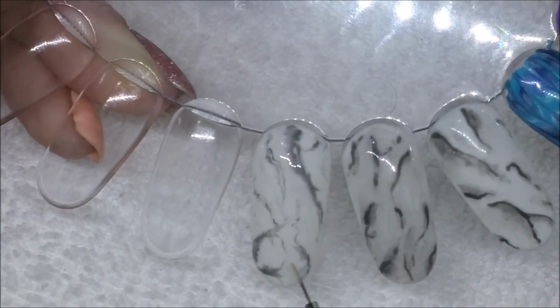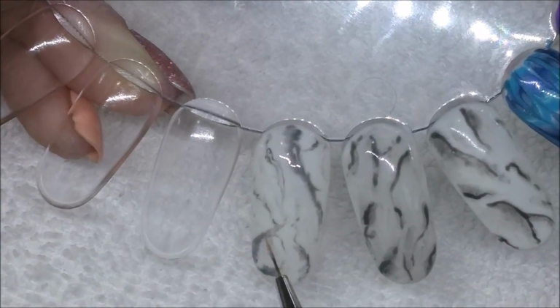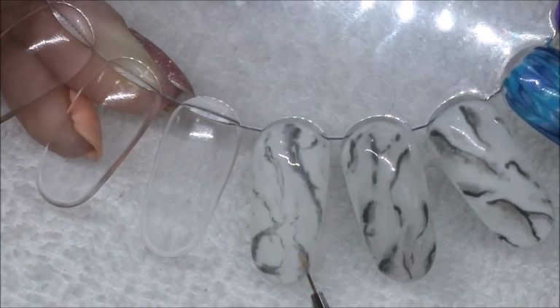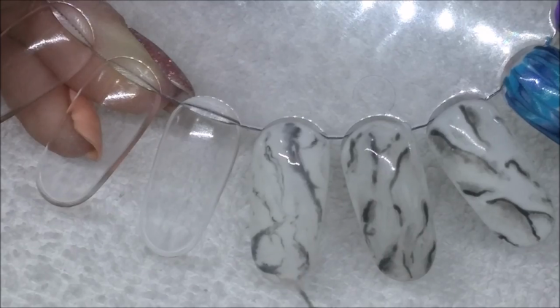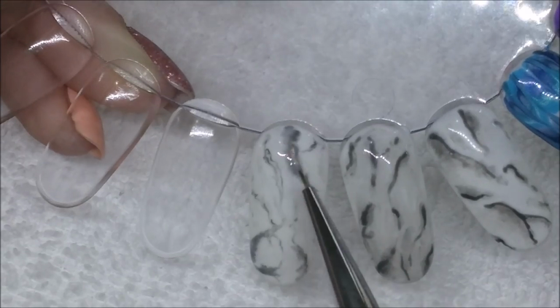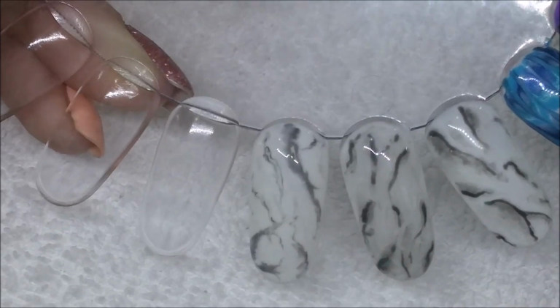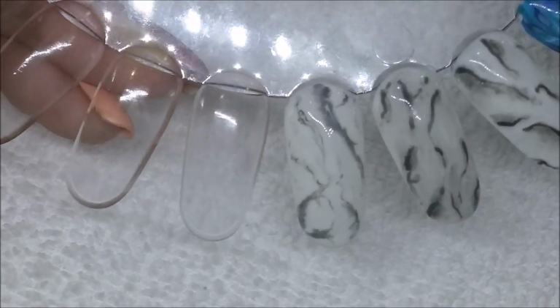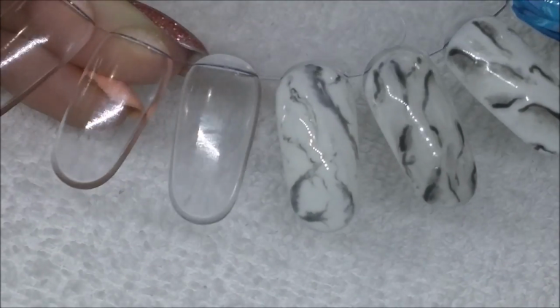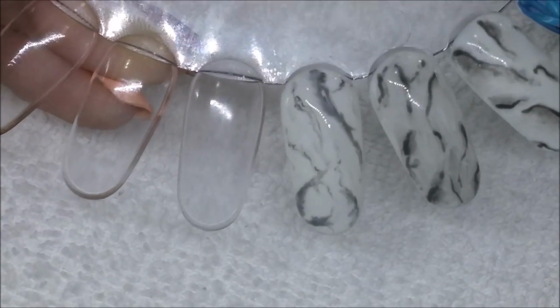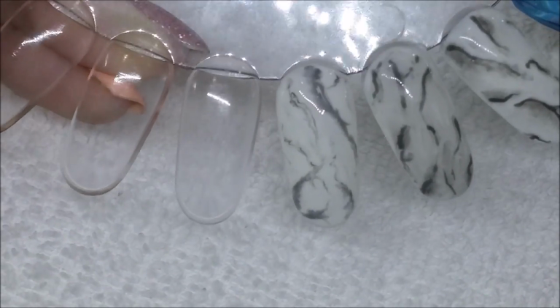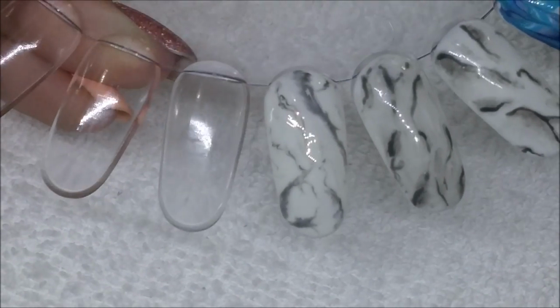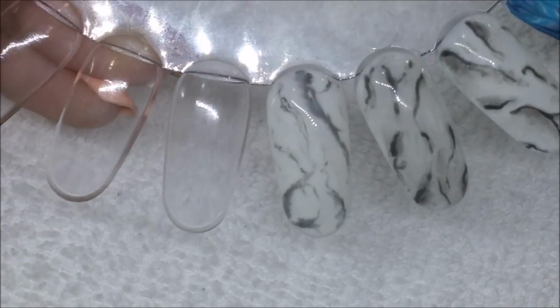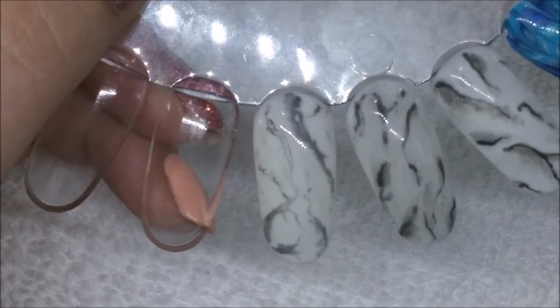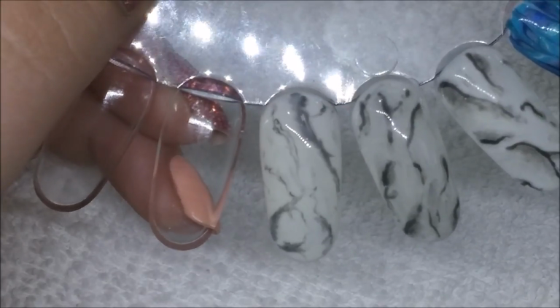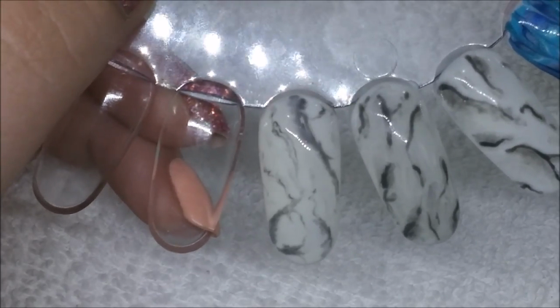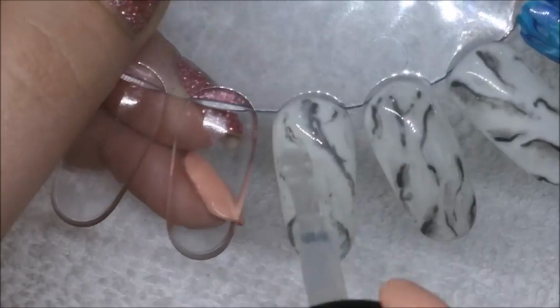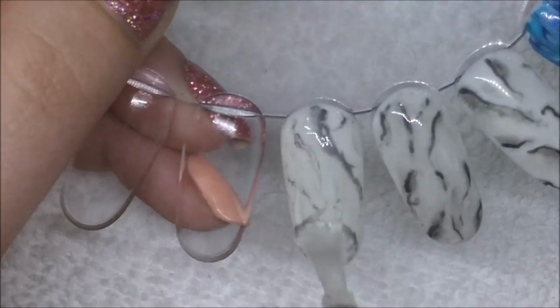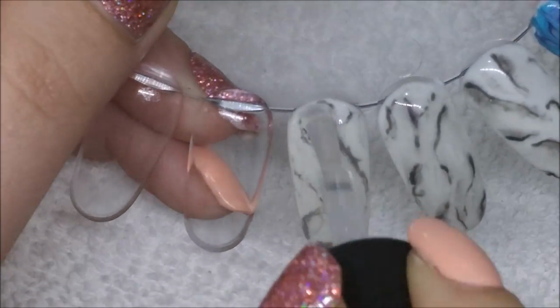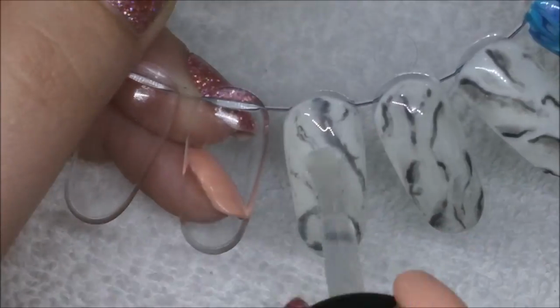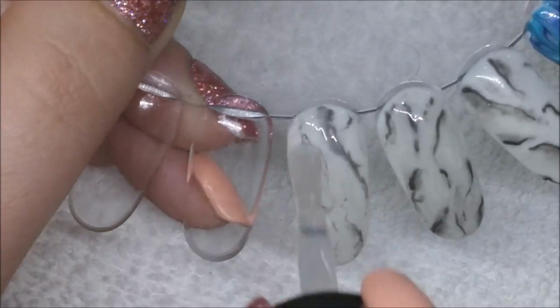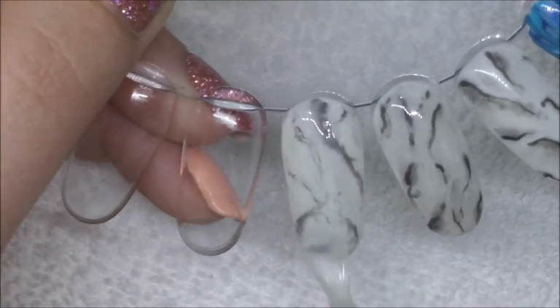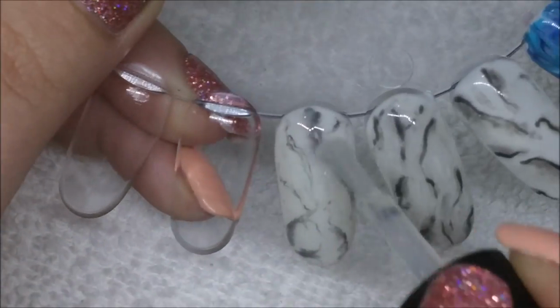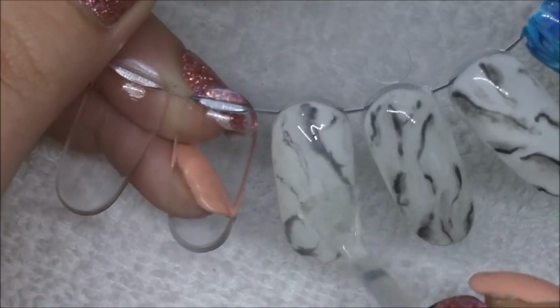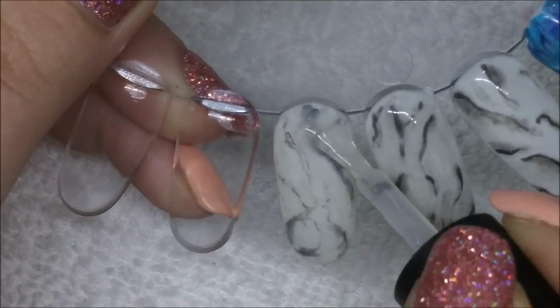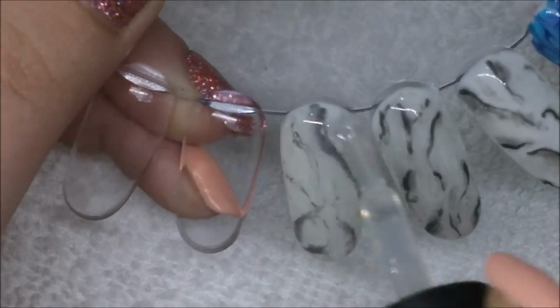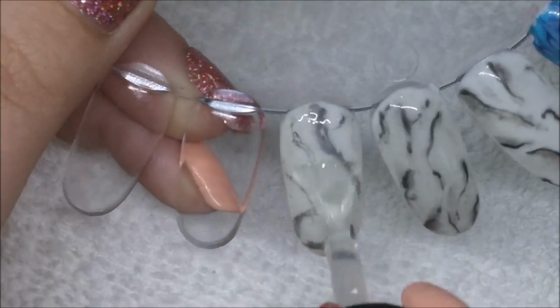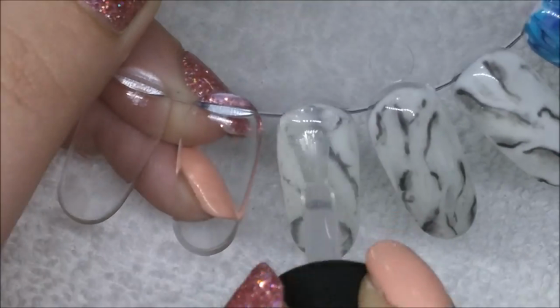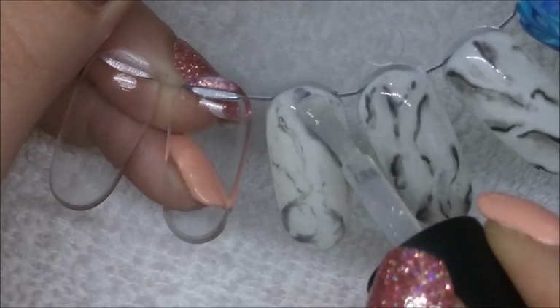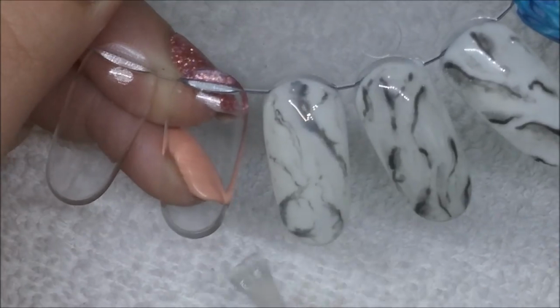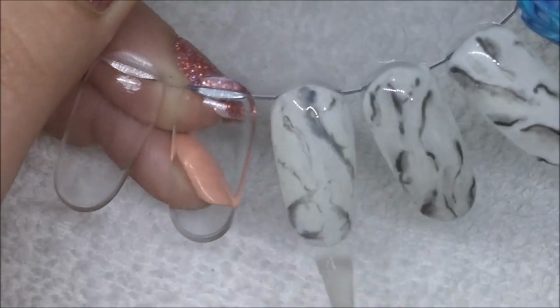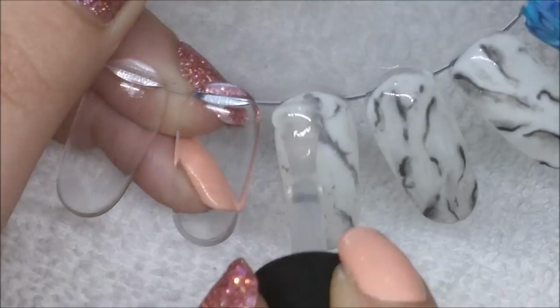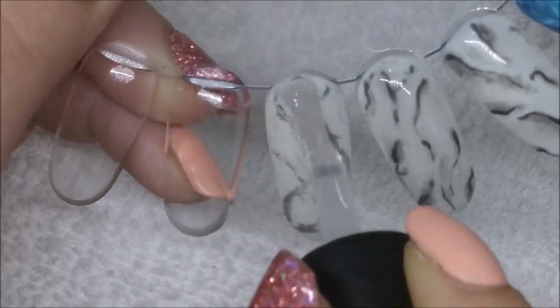Every time you do a marble like this it's going to look different, but I think it looks pretty cool. Once I was happy with that I cured it, and now I'm putting on my final topcoat — and that's the finished design.